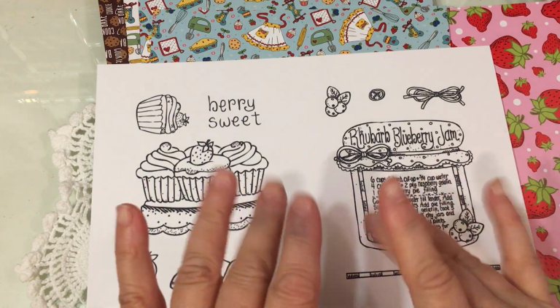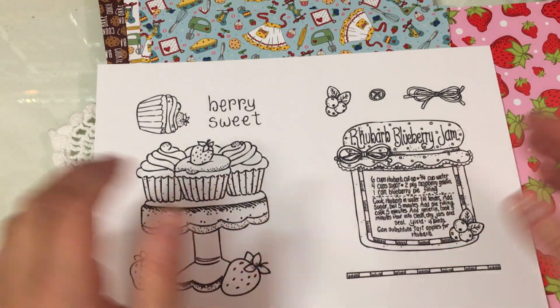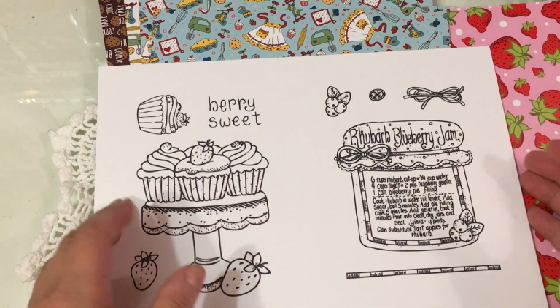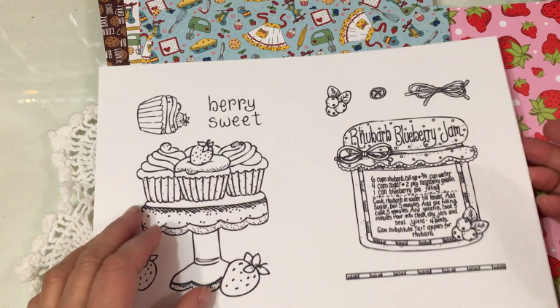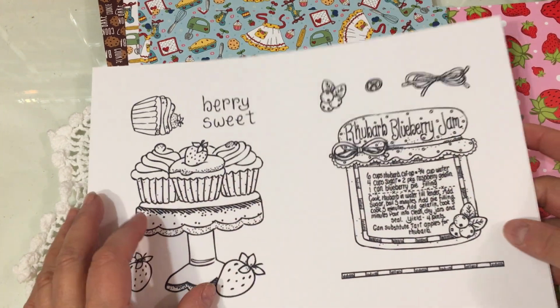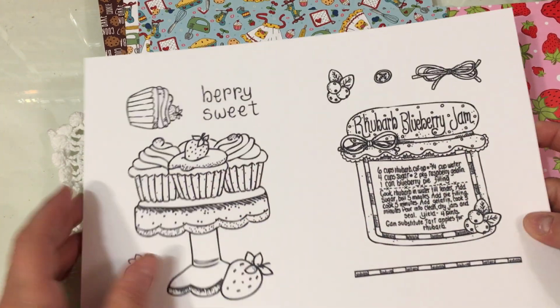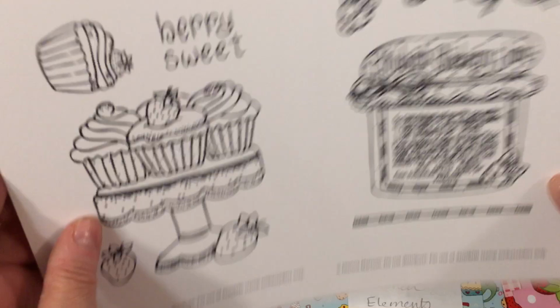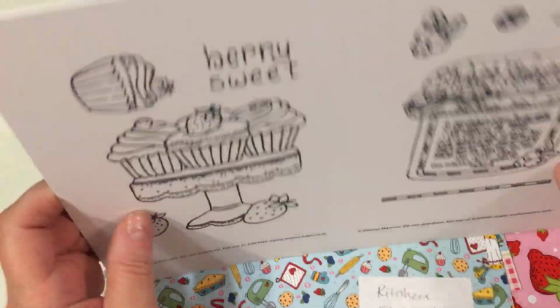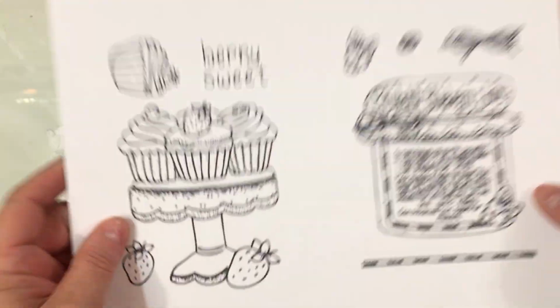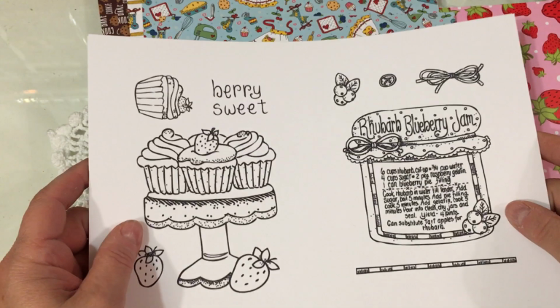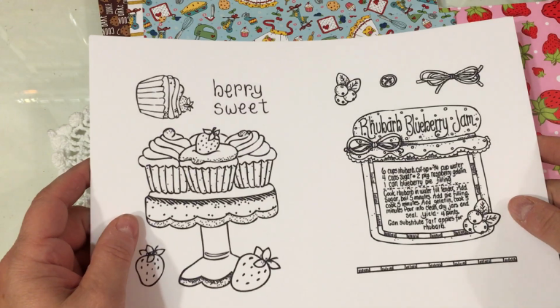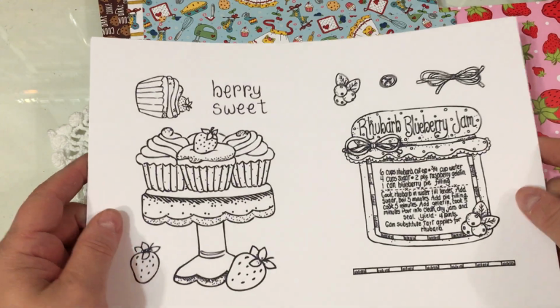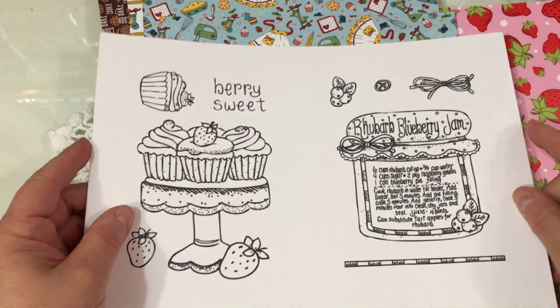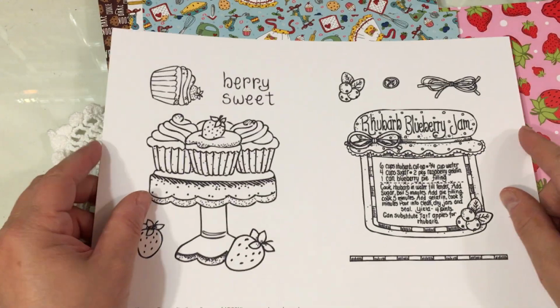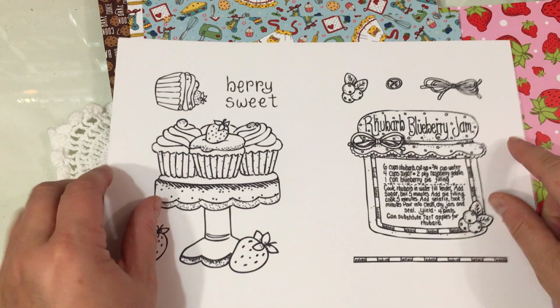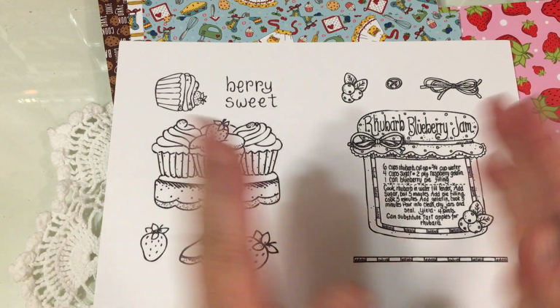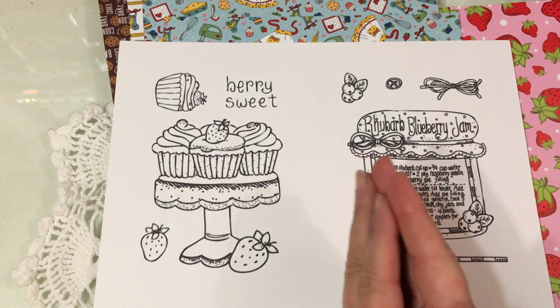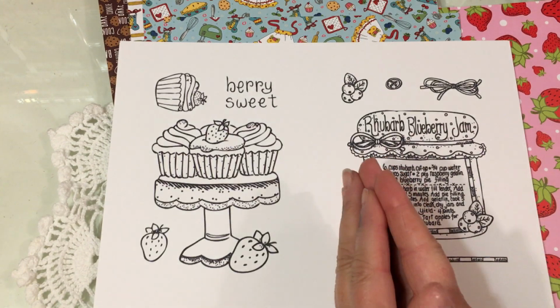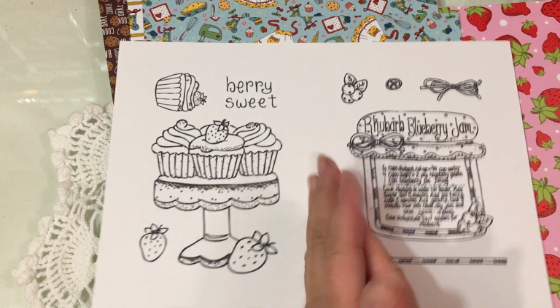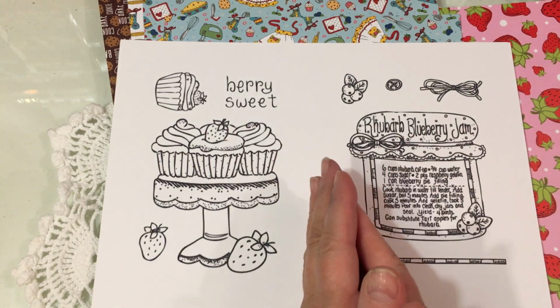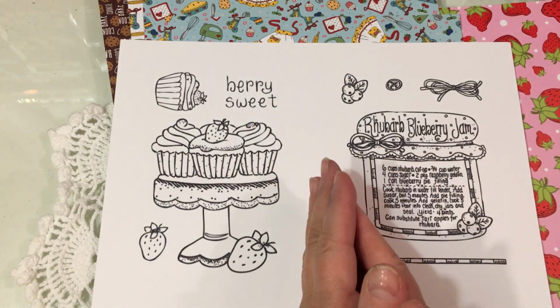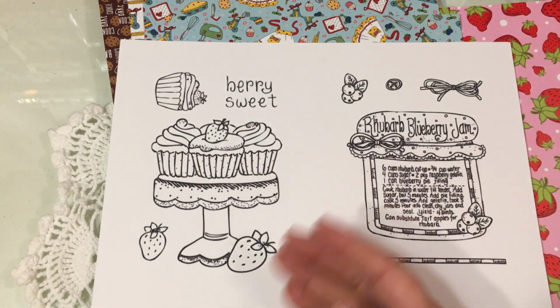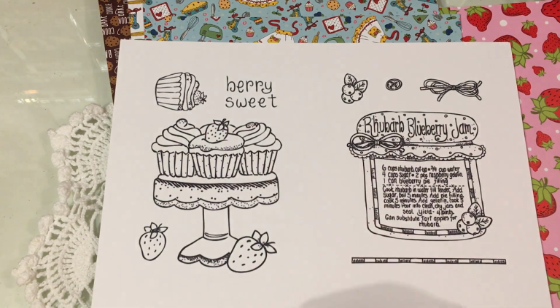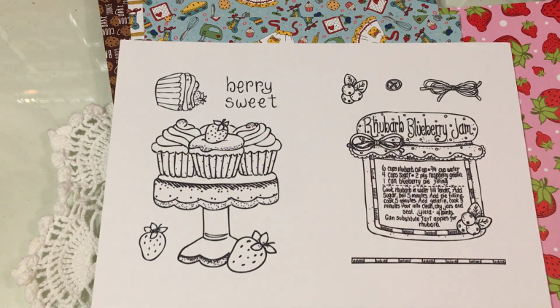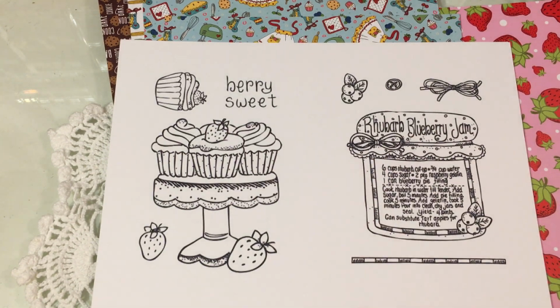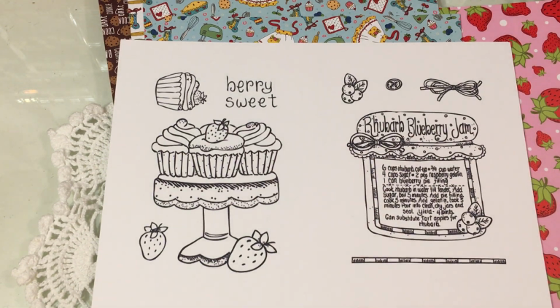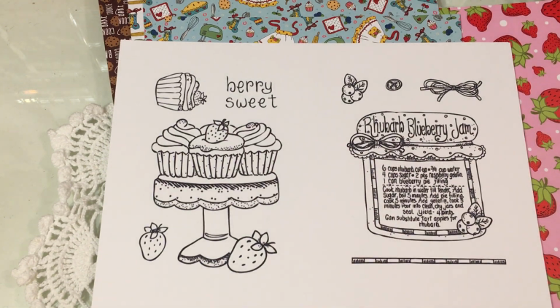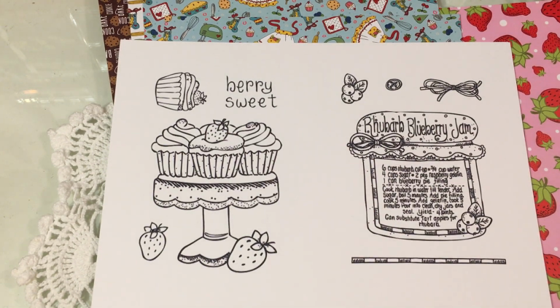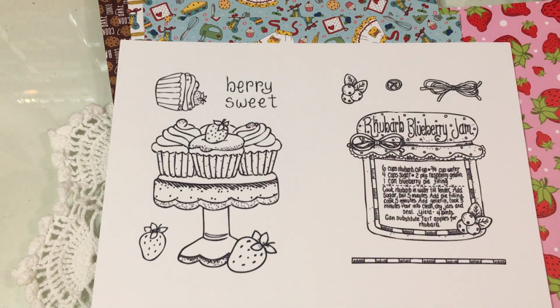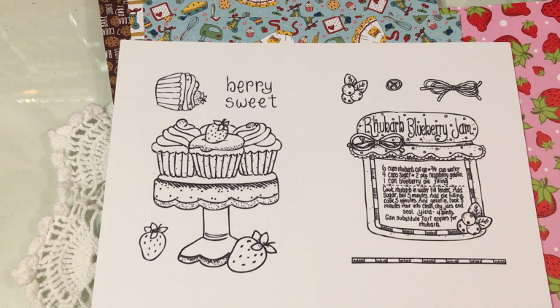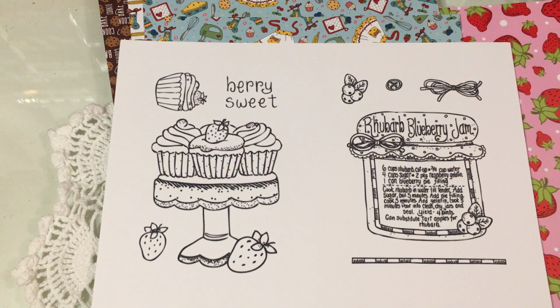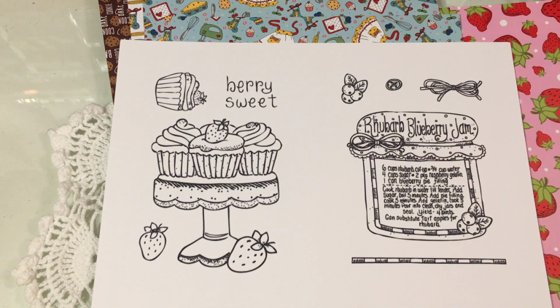Hi everybody, I'm coming on to do a quick Jill's Product News video. This is for Adornit and for the releases that Diana Markham and Adornit have just come out with — six stamp sets.